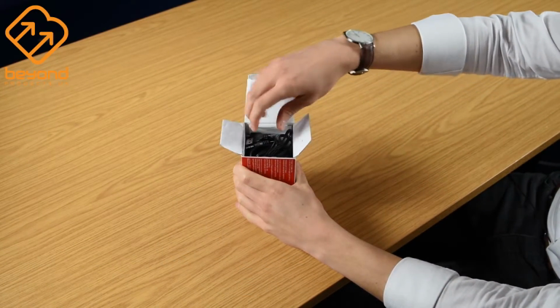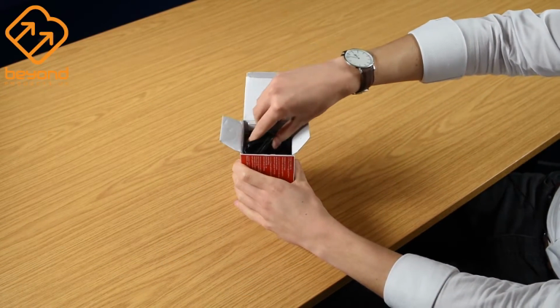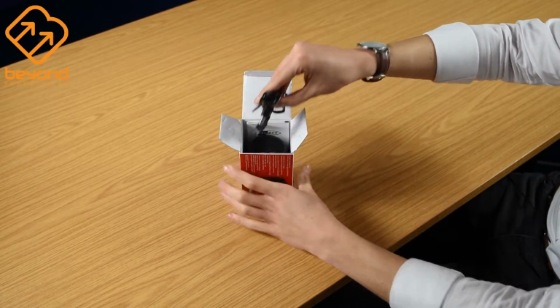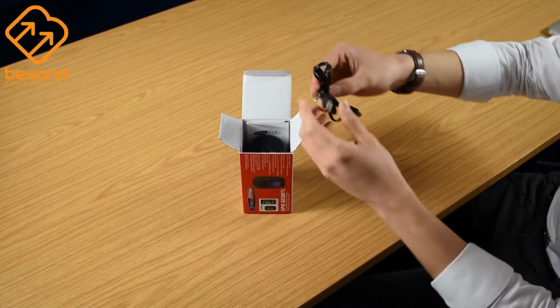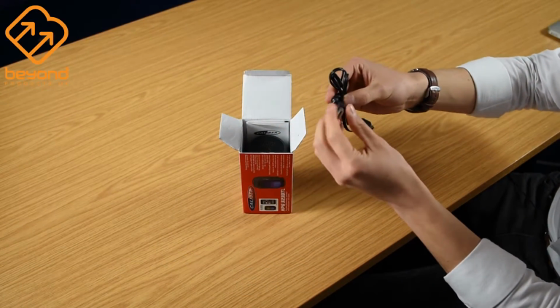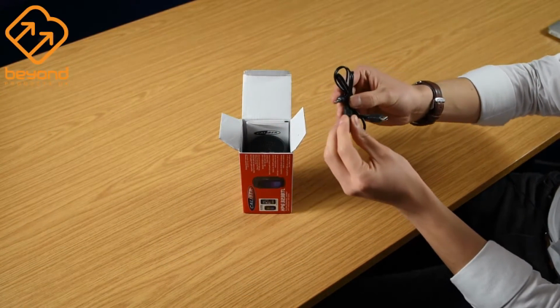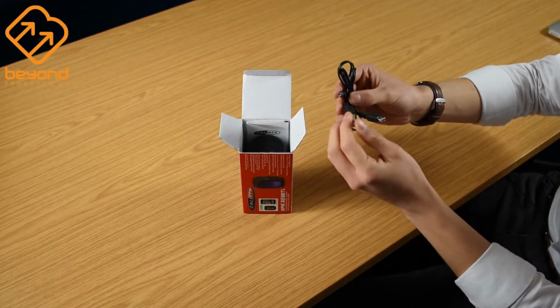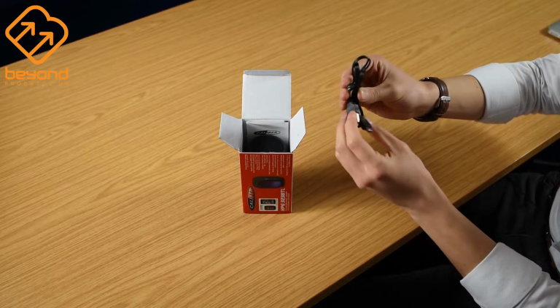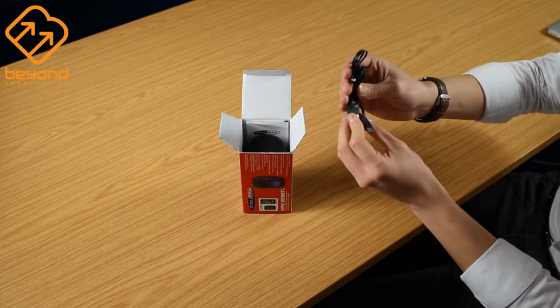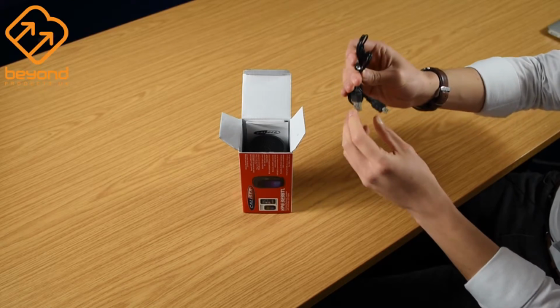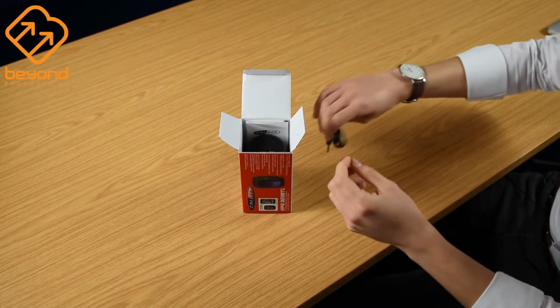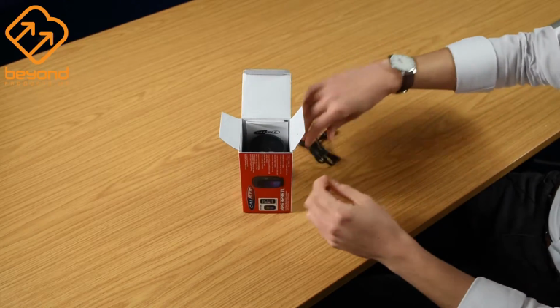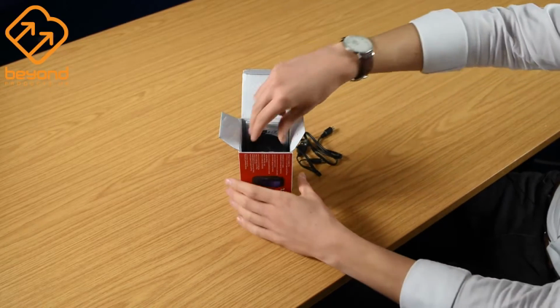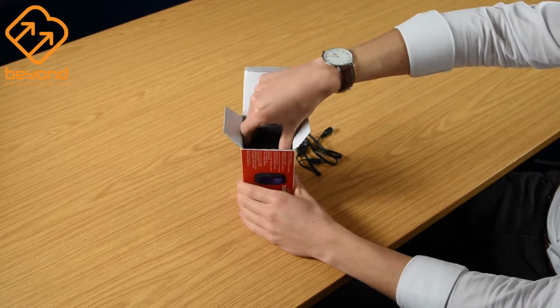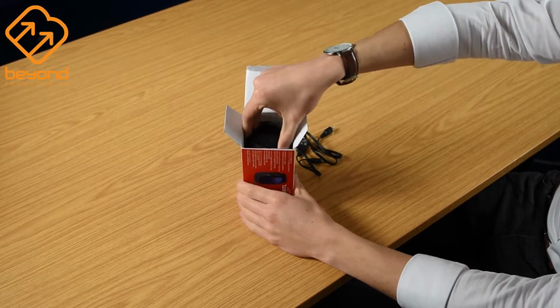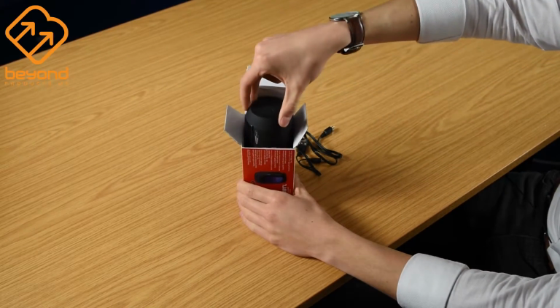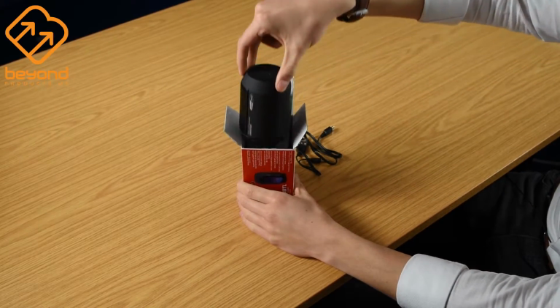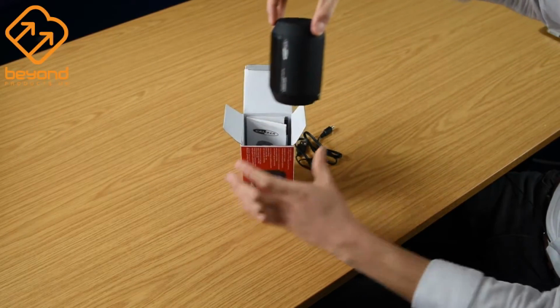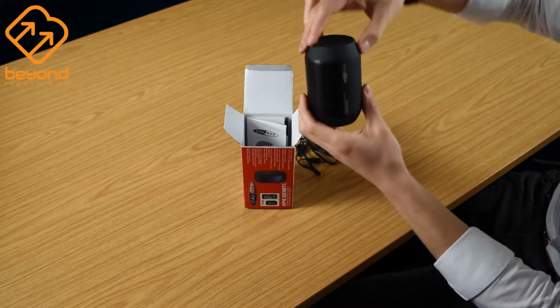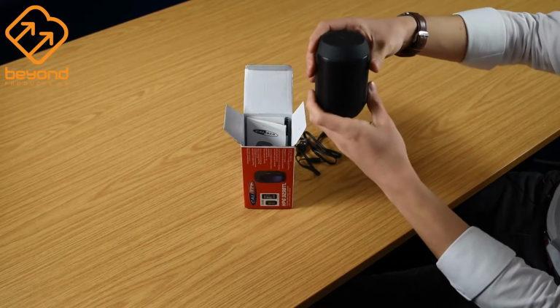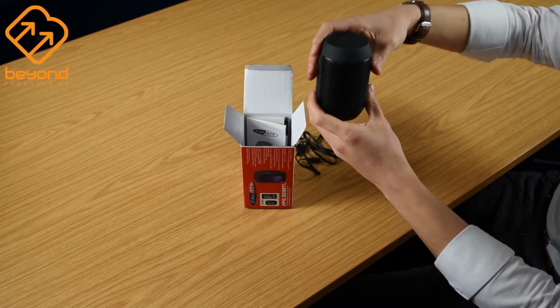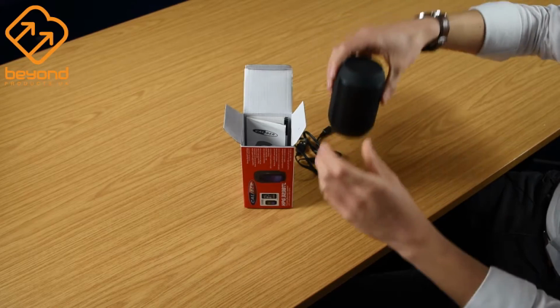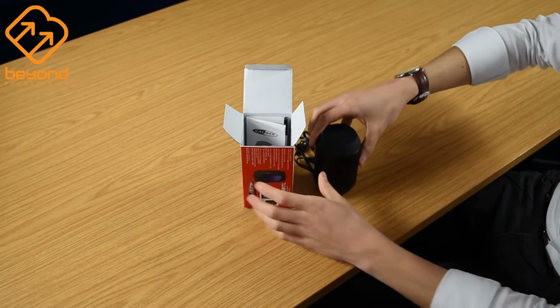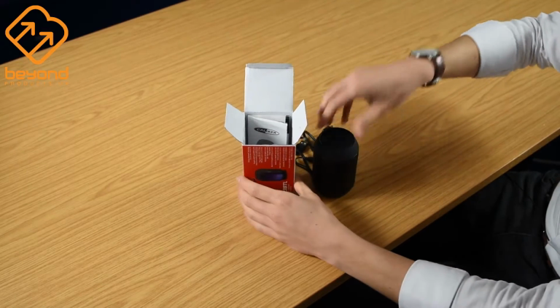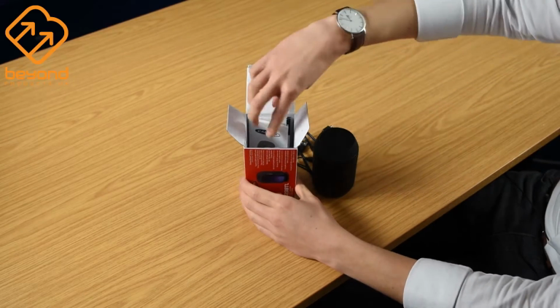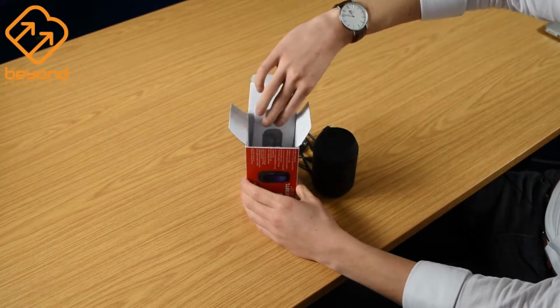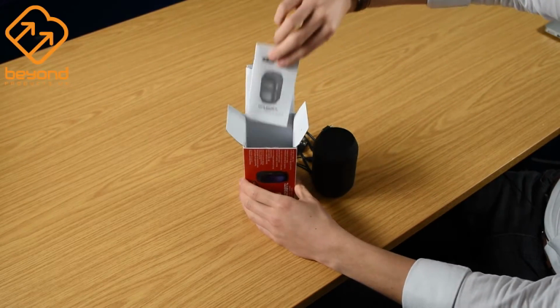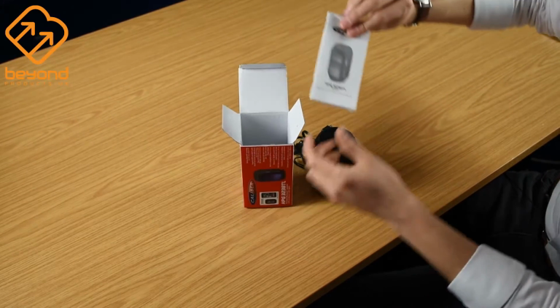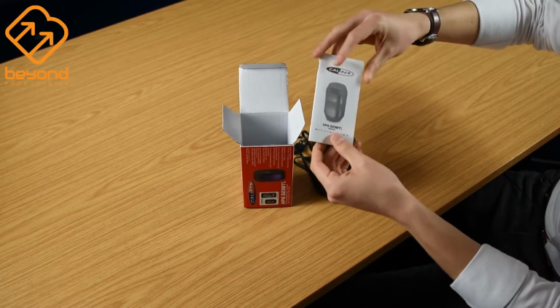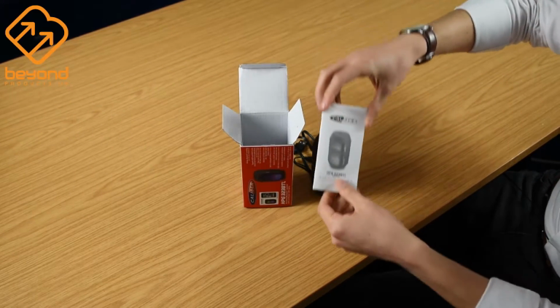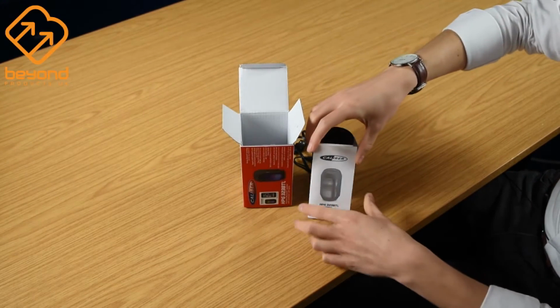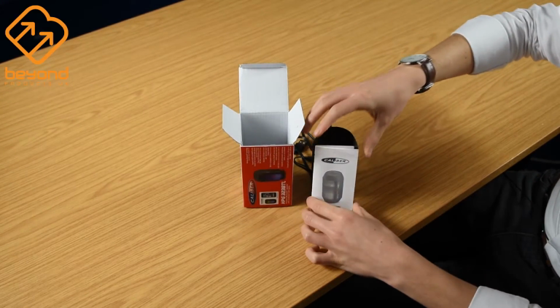In the box you'll find your USB charger with auxiliary adapter, then you've got the actual speaker and finally the instruction manual.